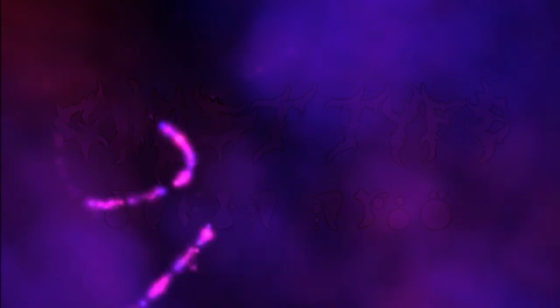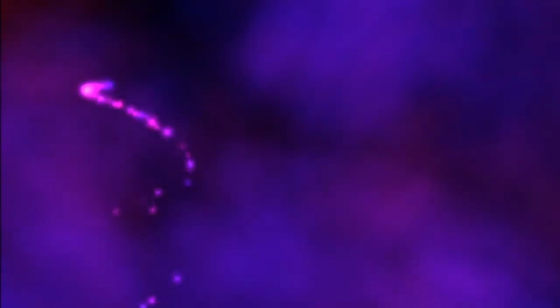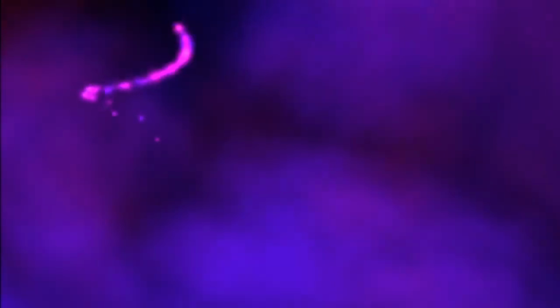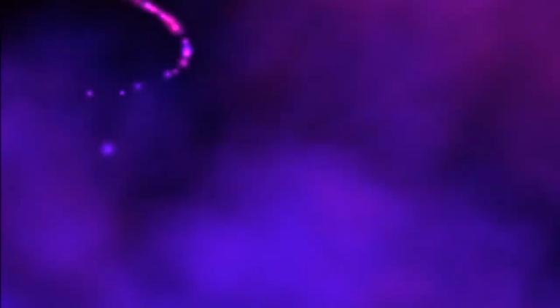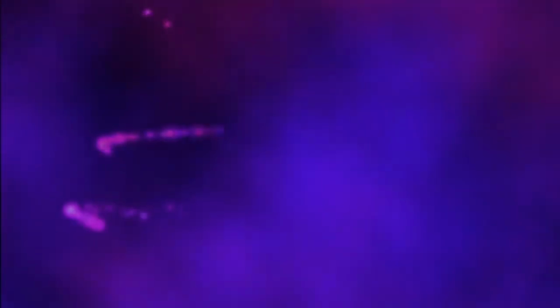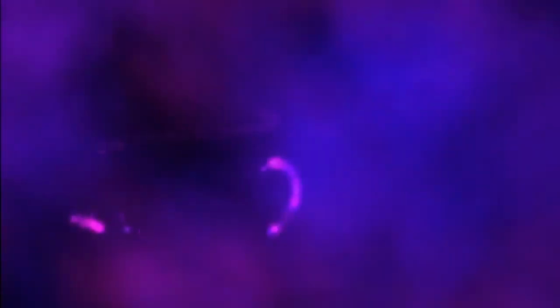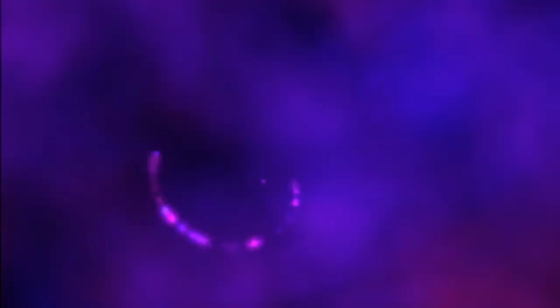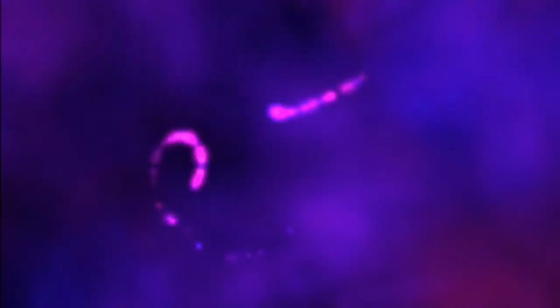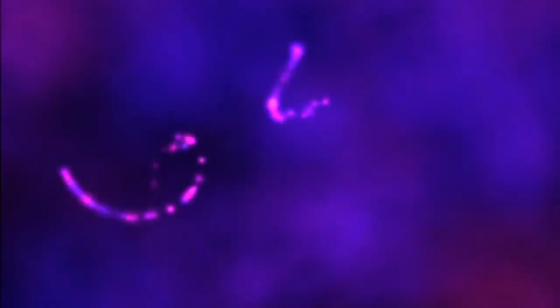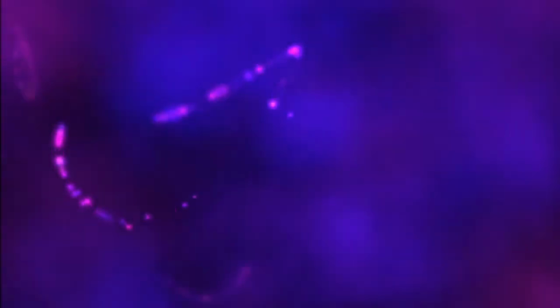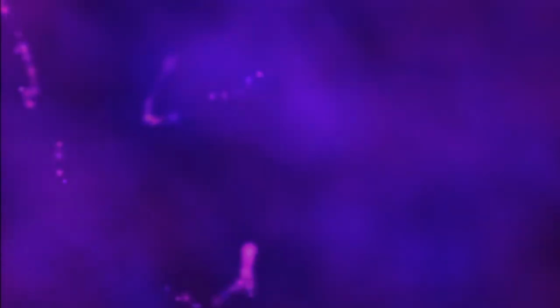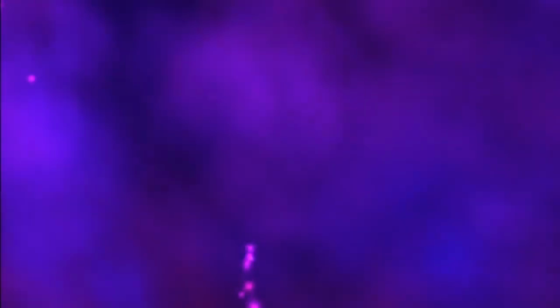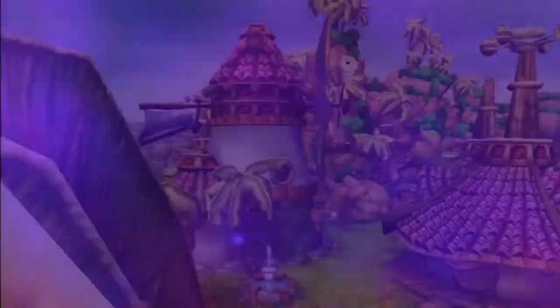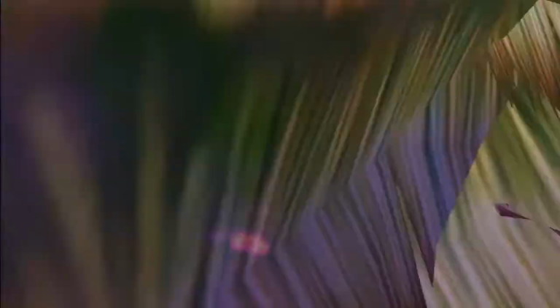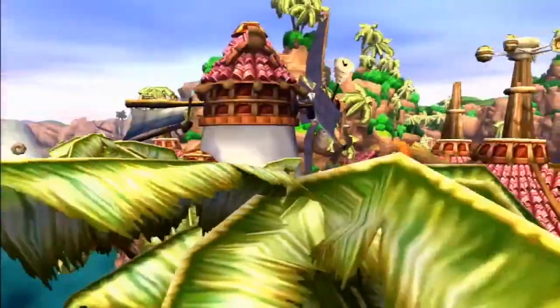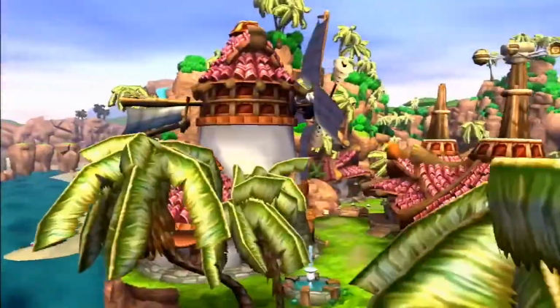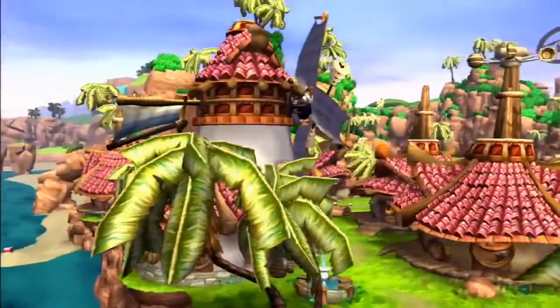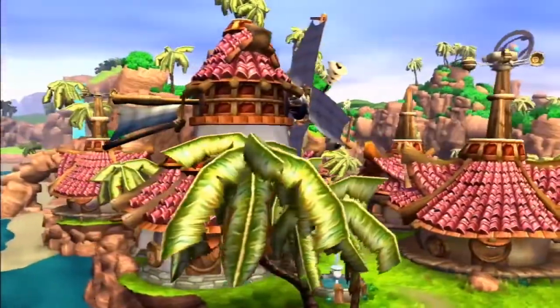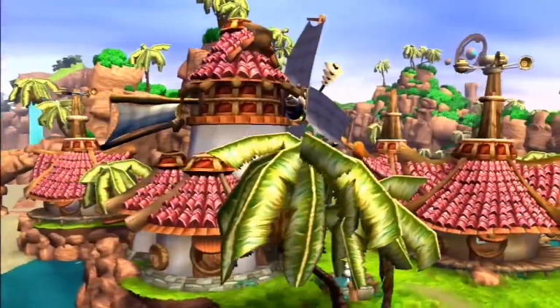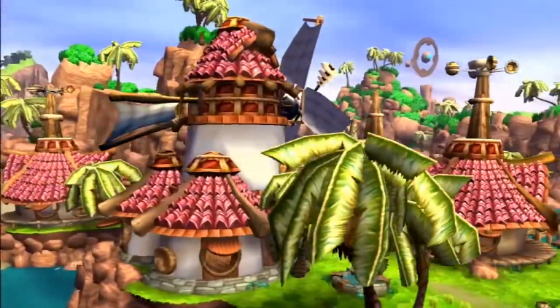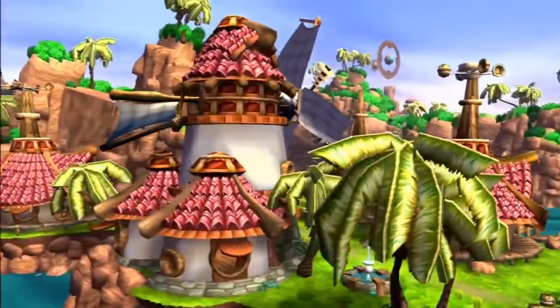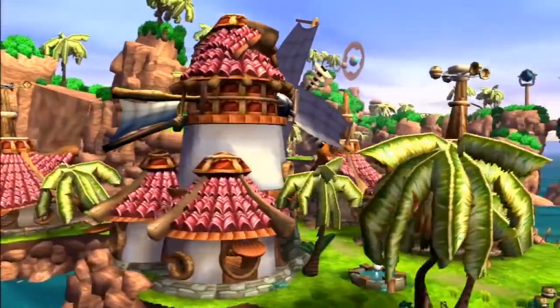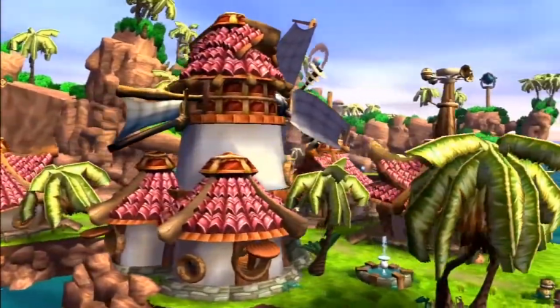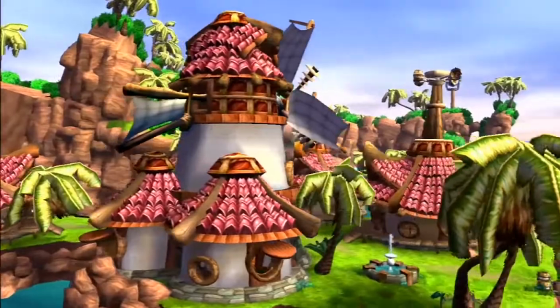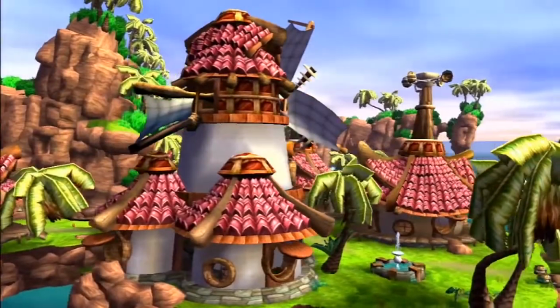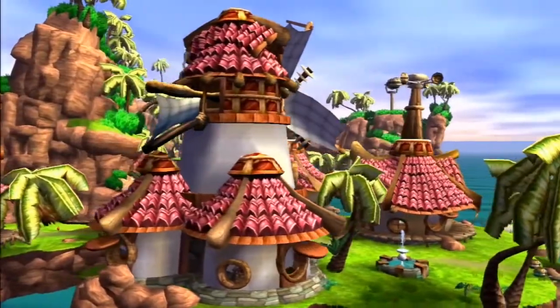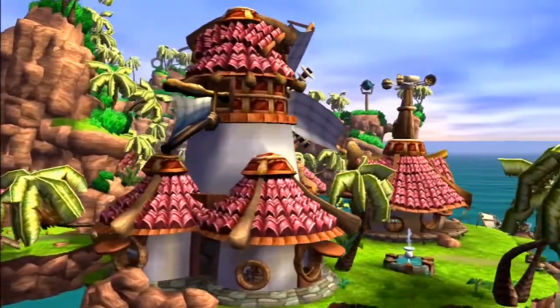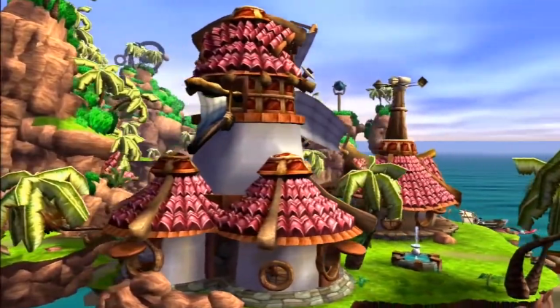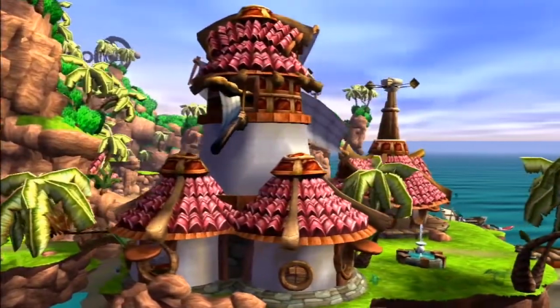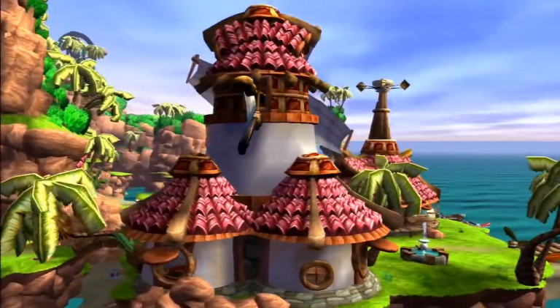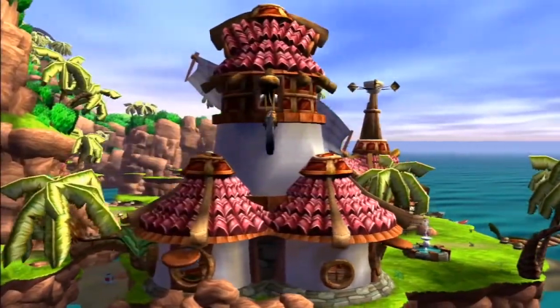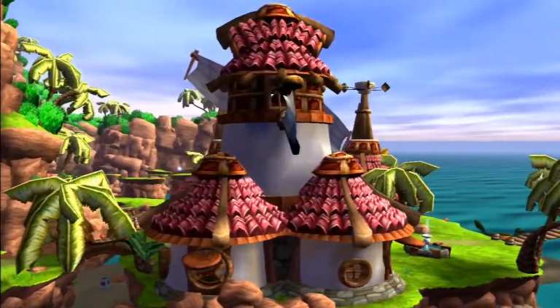In this video we'll be going over the mayor. The mayor can be found in the Precursor Legacy — he lives in Sandover Village and his hut can be found on the southern end. His hut stands out the most out of the others as it is very tall and has a large windmill on the front.